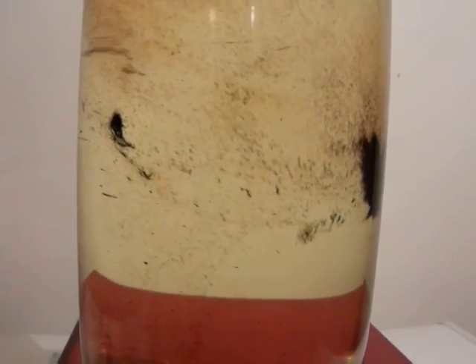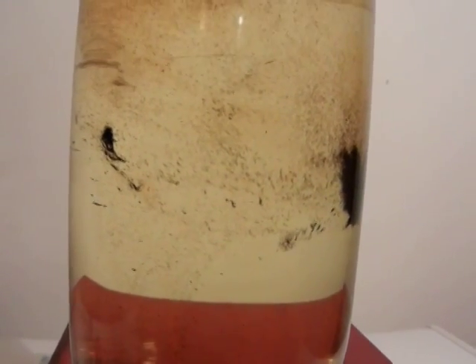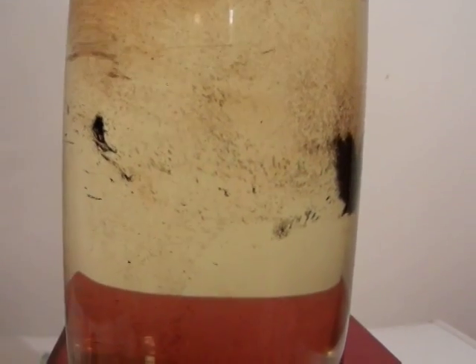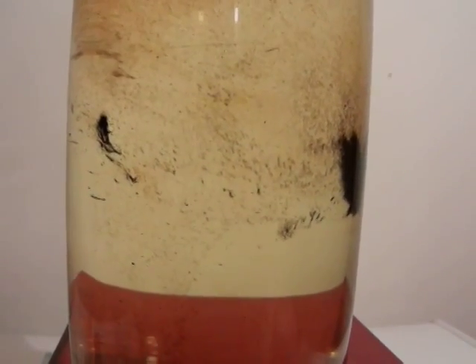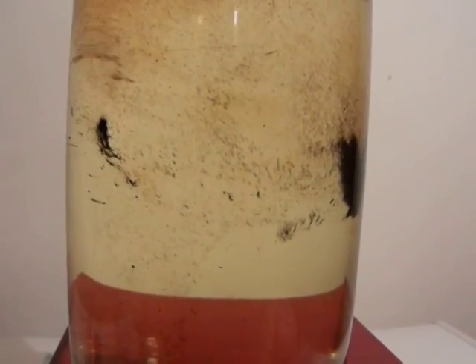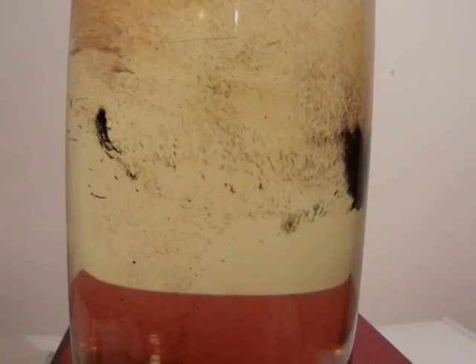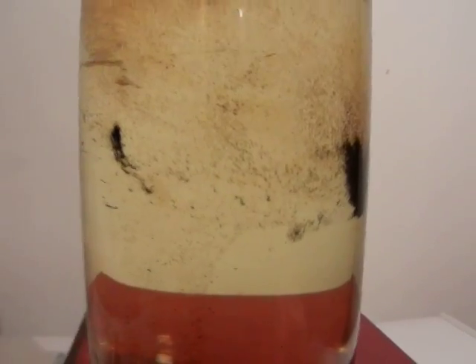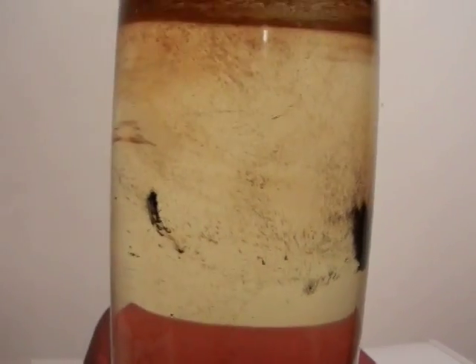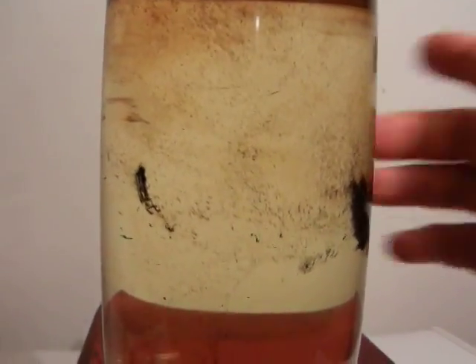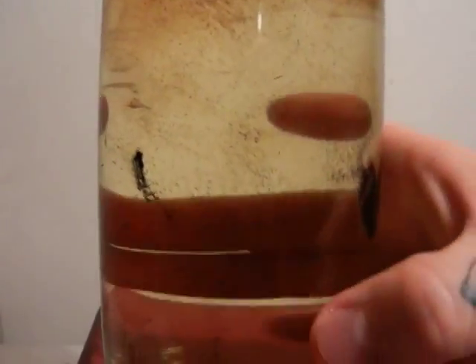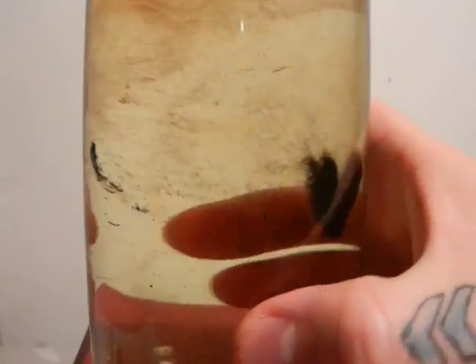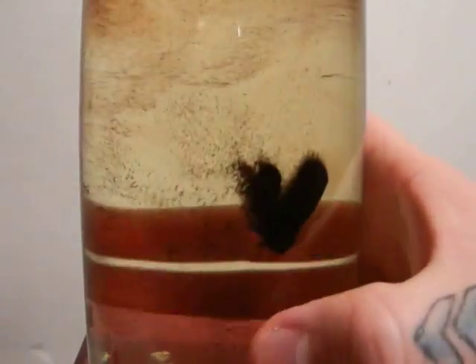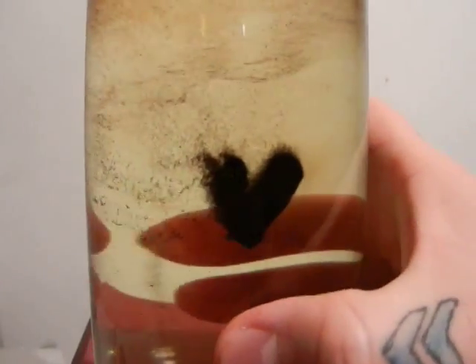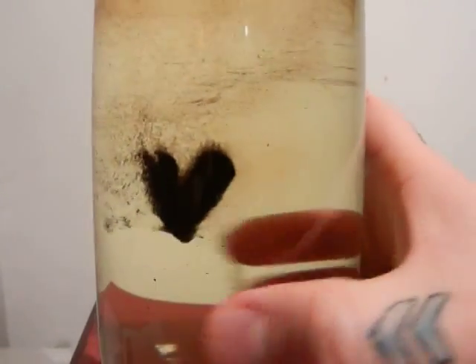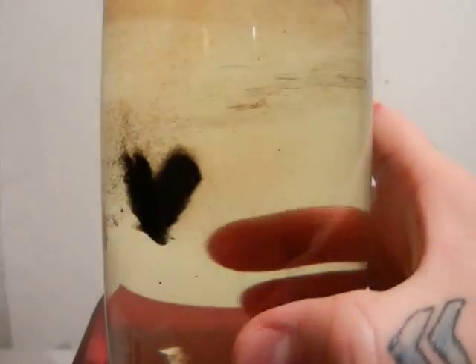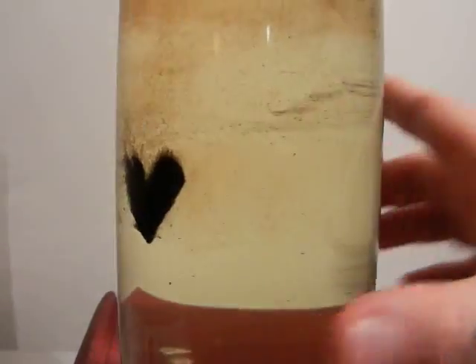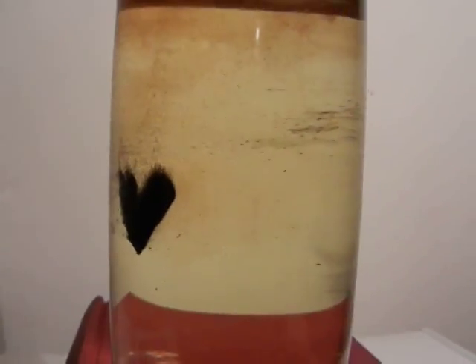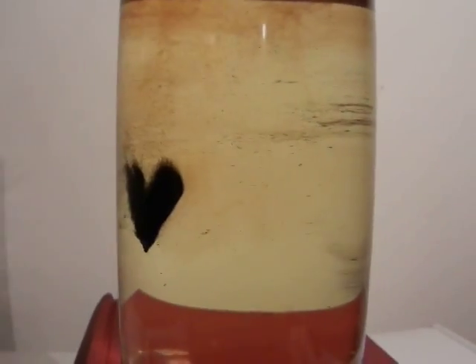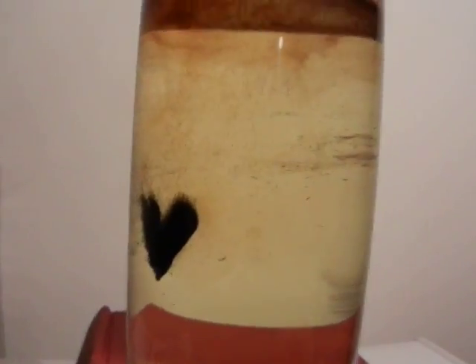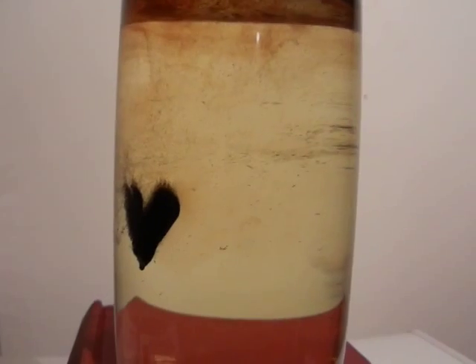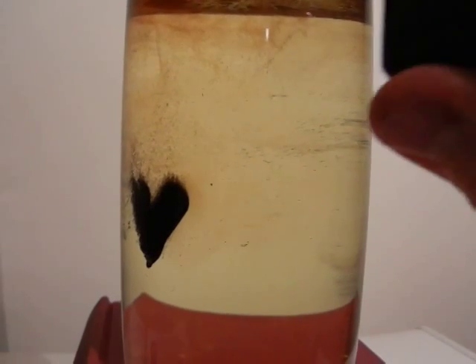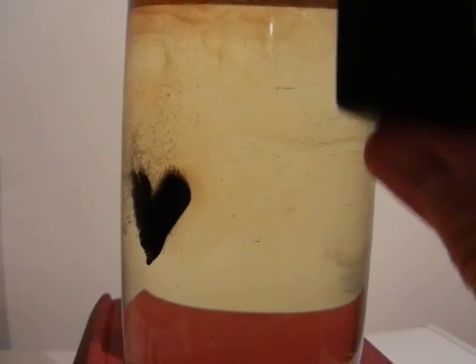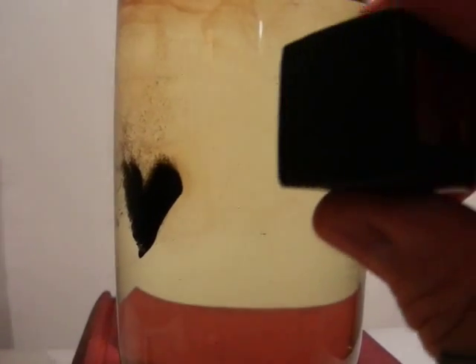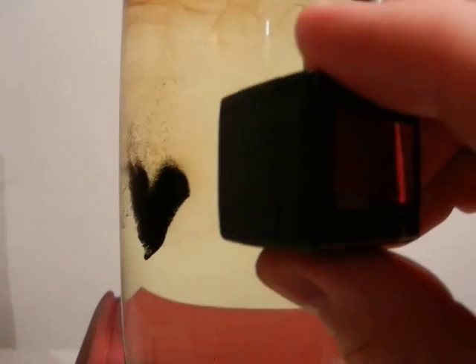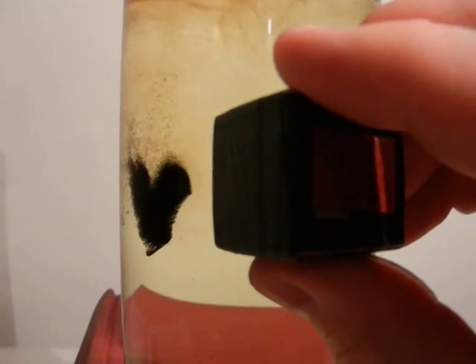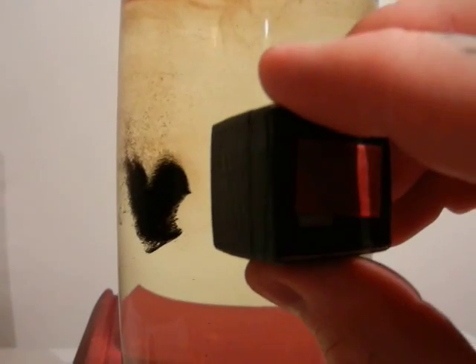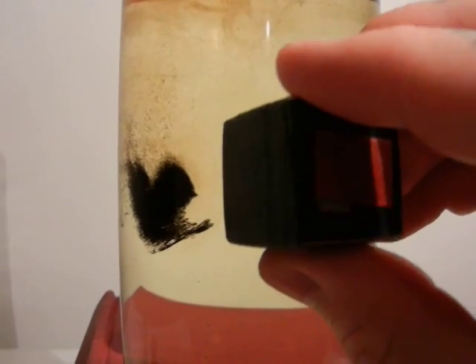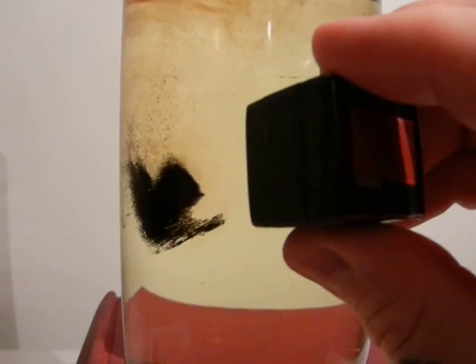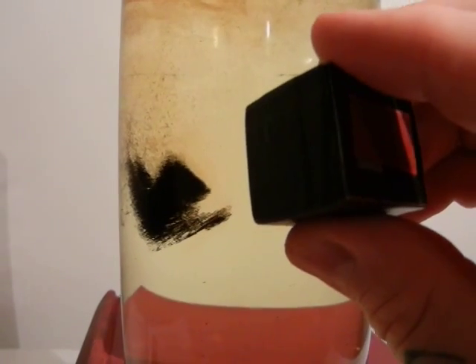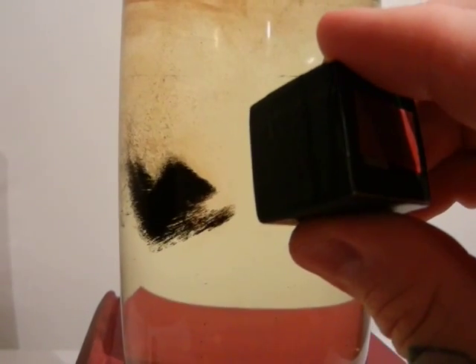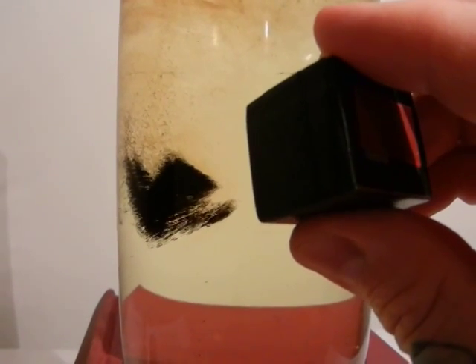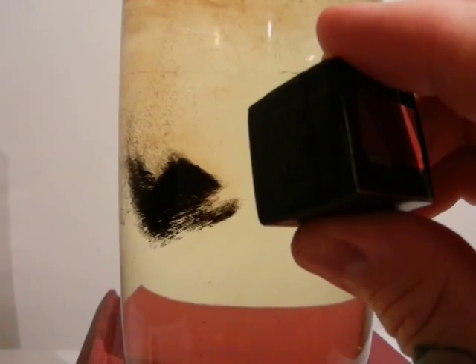There are some things I can't talk about regarding ferrofluid, but at least I can give you a hint at some of the wonders. The ferrofluid suspension nanoparticle.